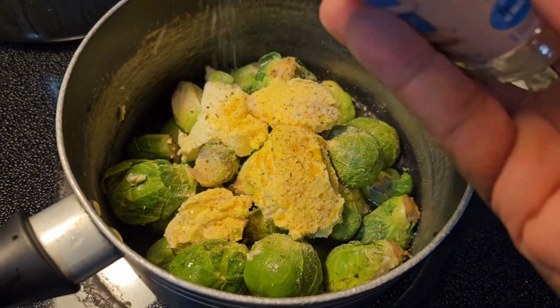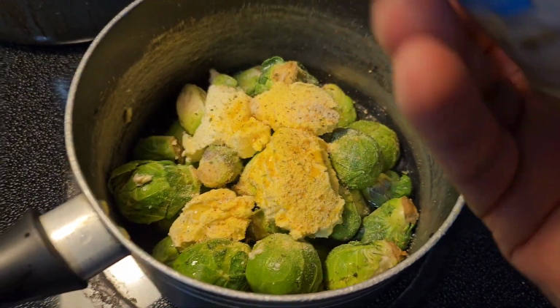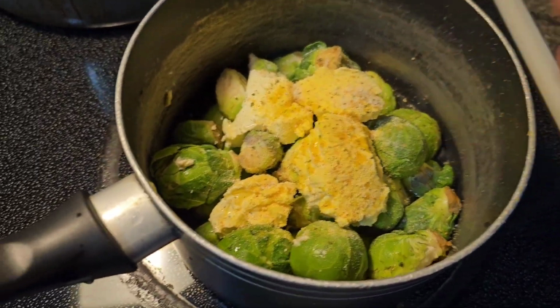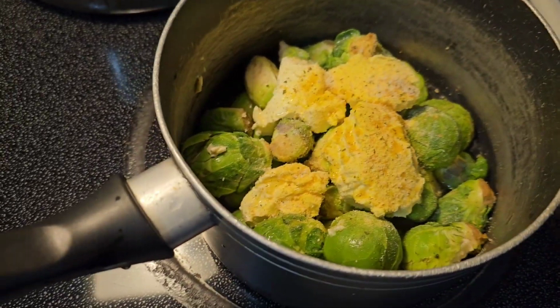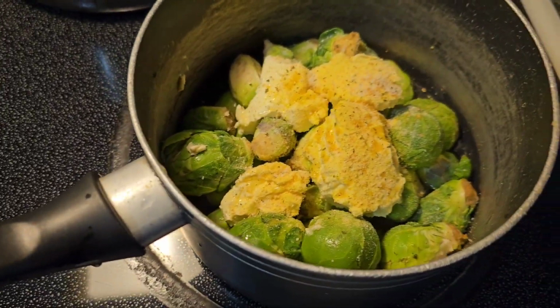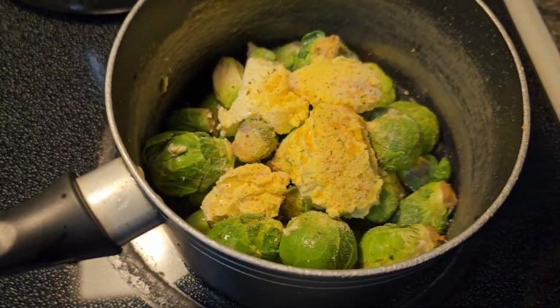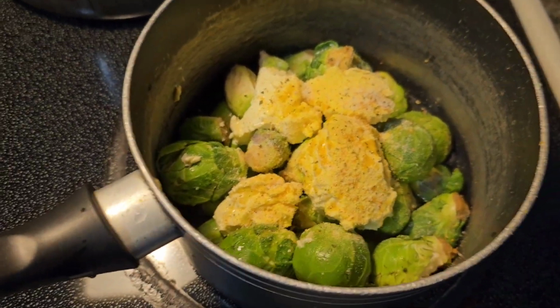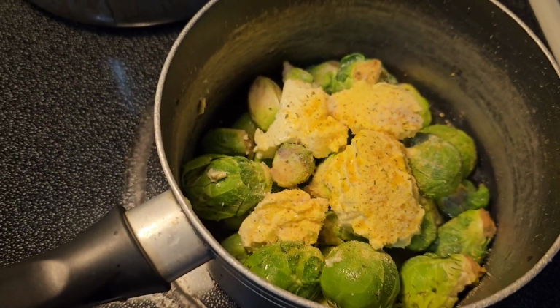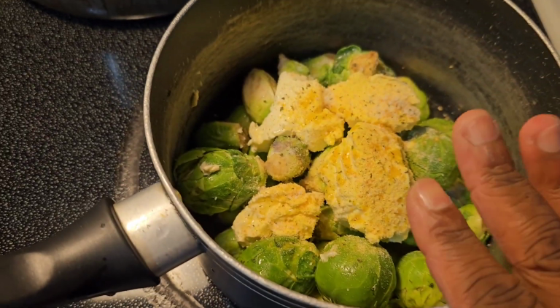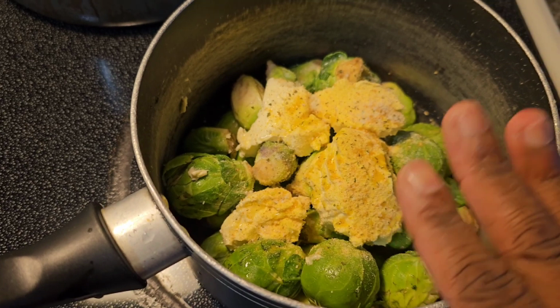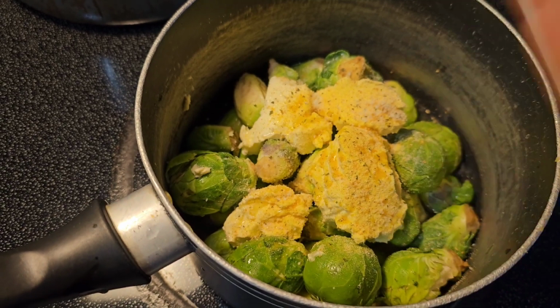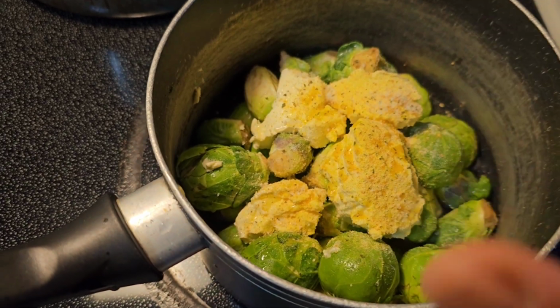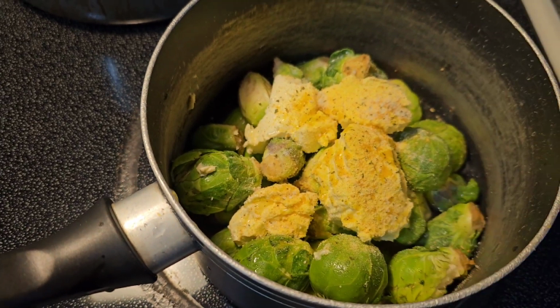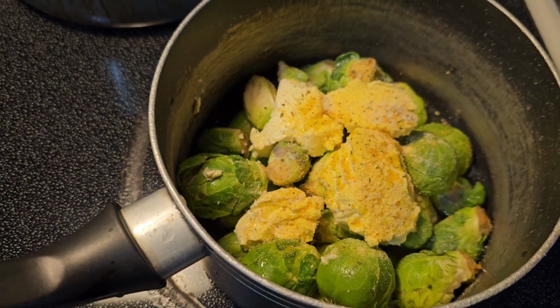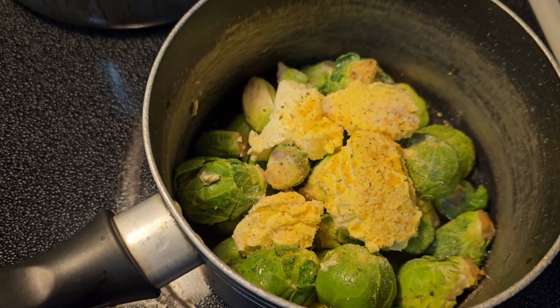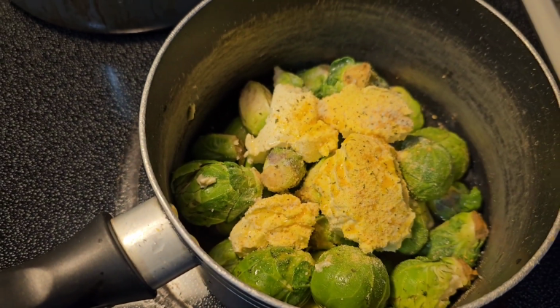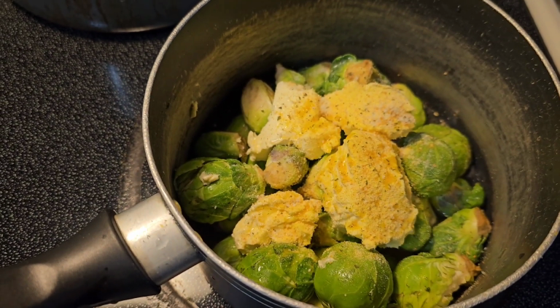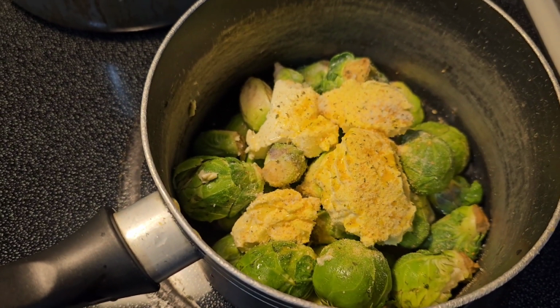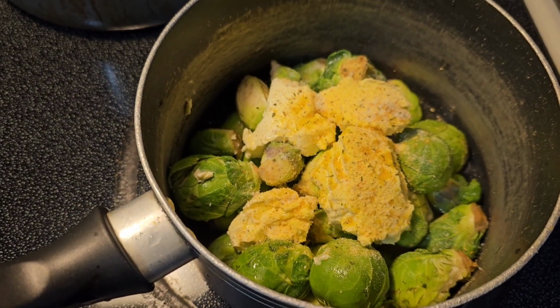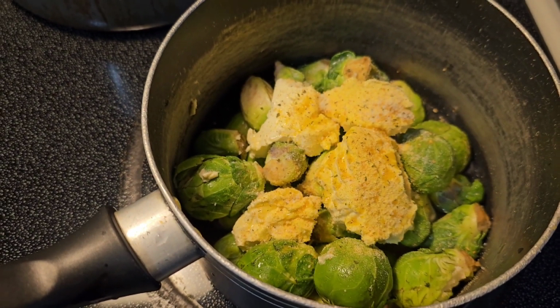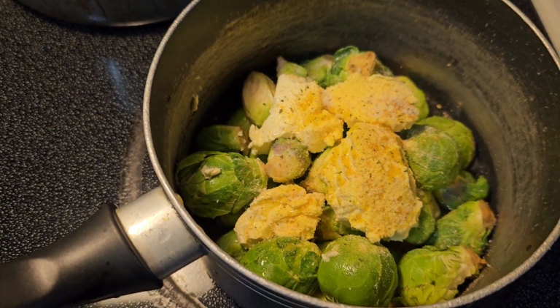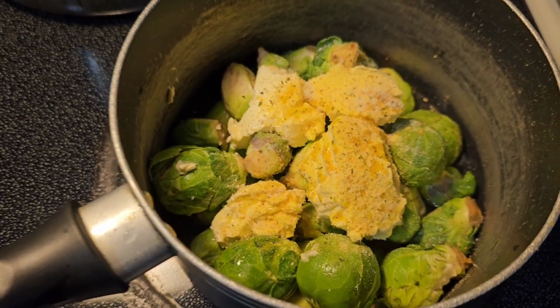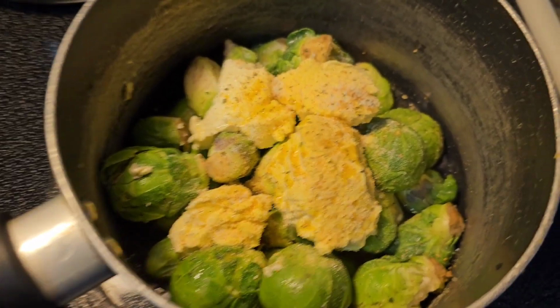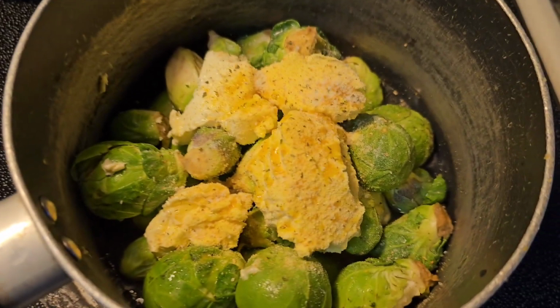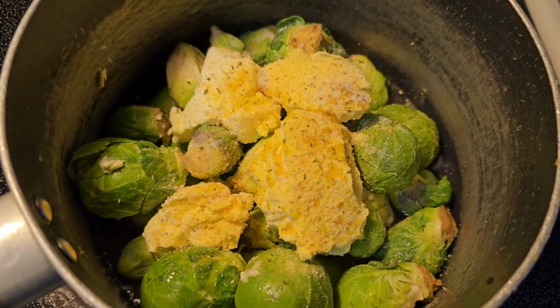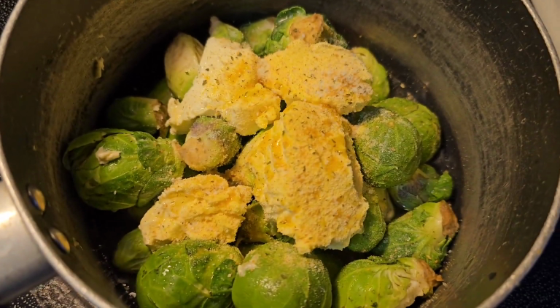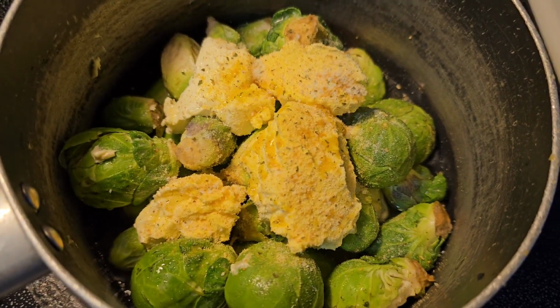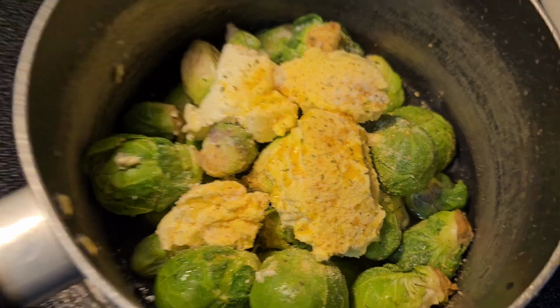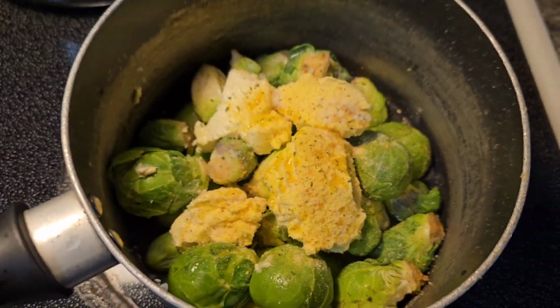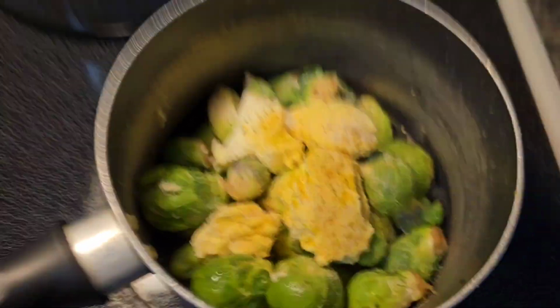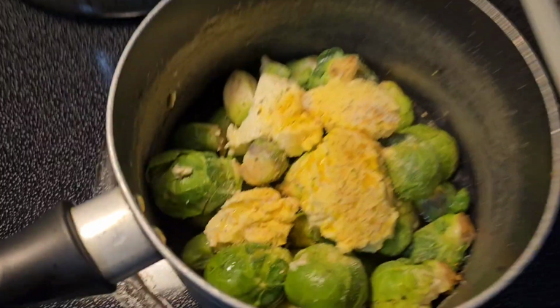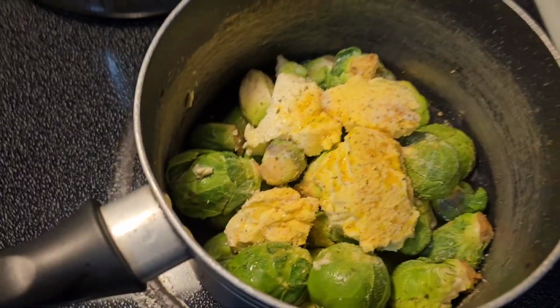And you're just going to let that bad boy boil or steam for about 20 minutes. And them bad boys turn out so good — I'm telling y'all.